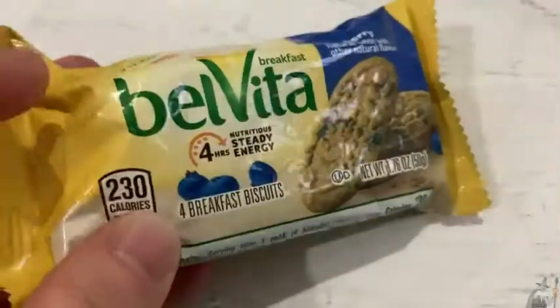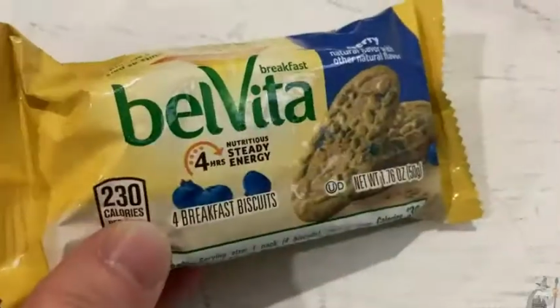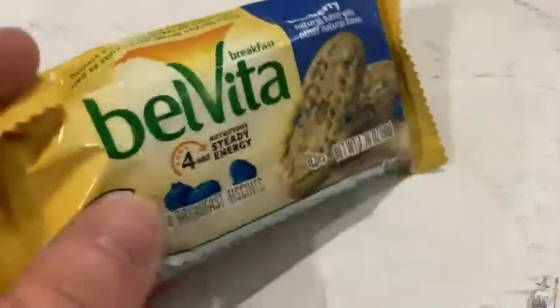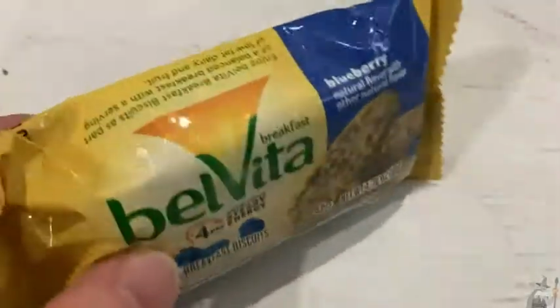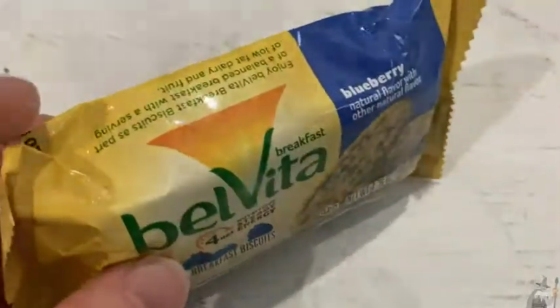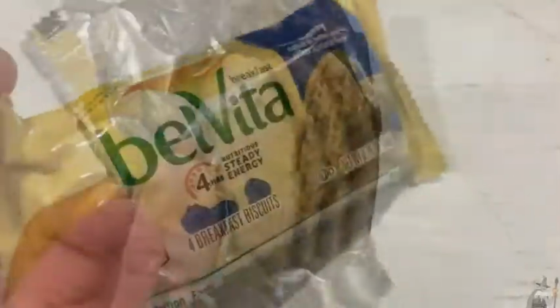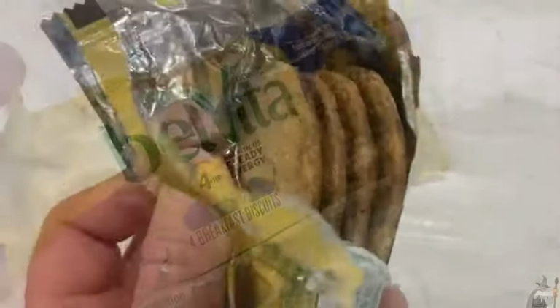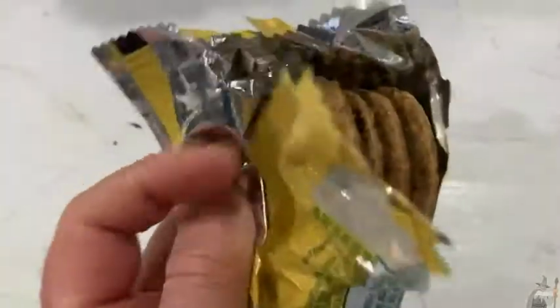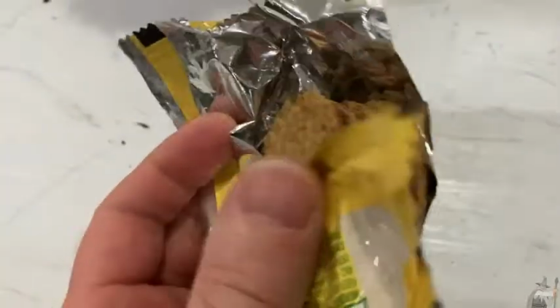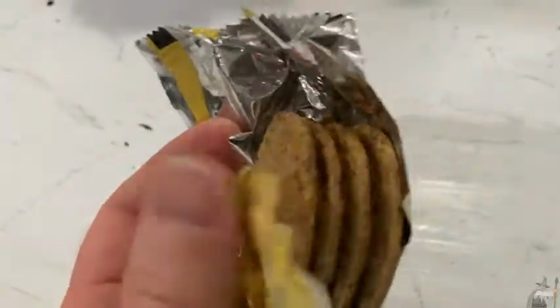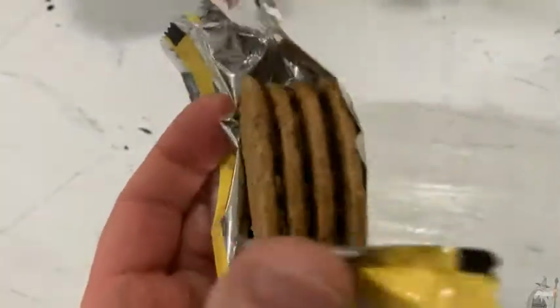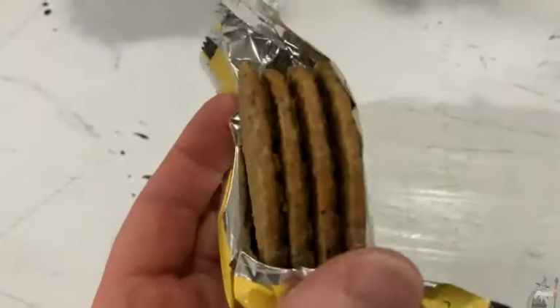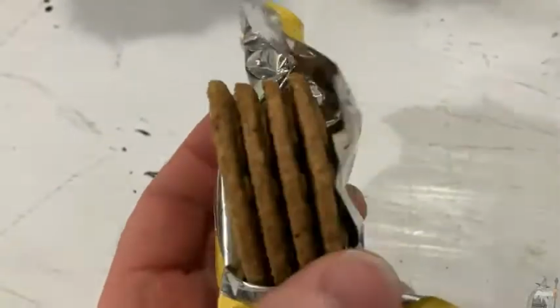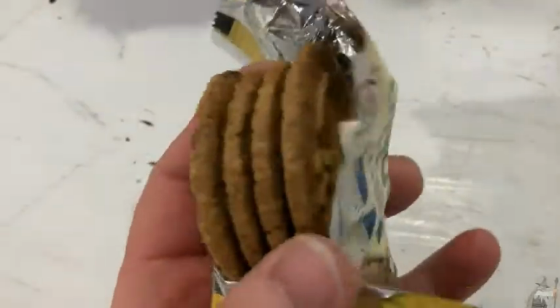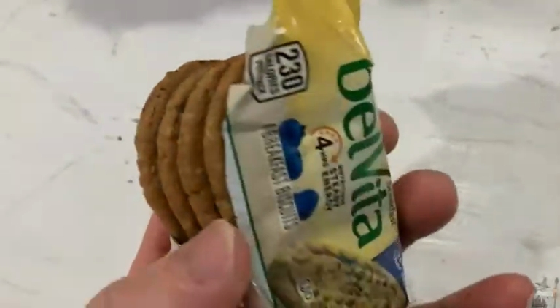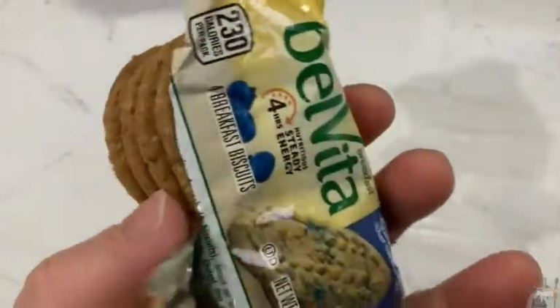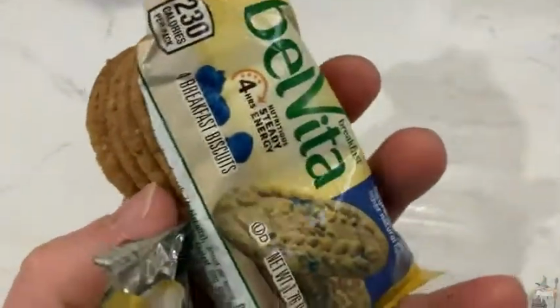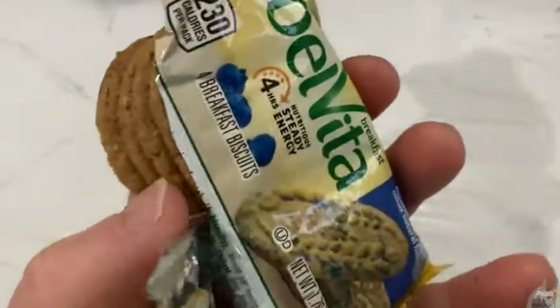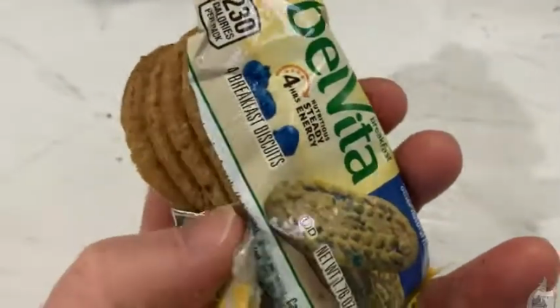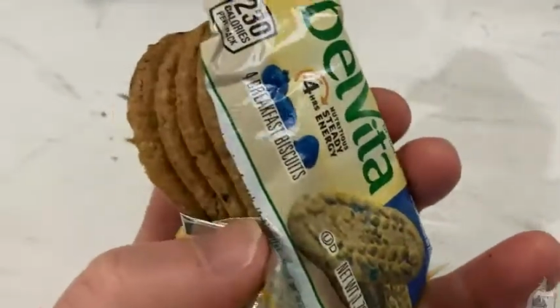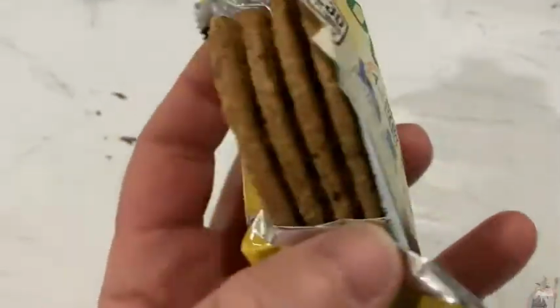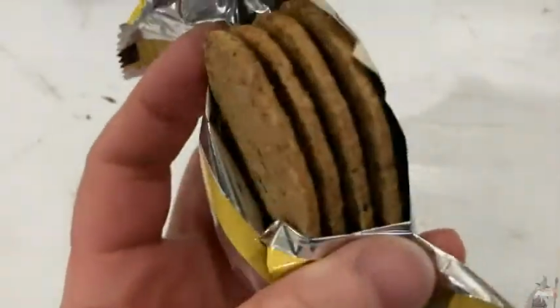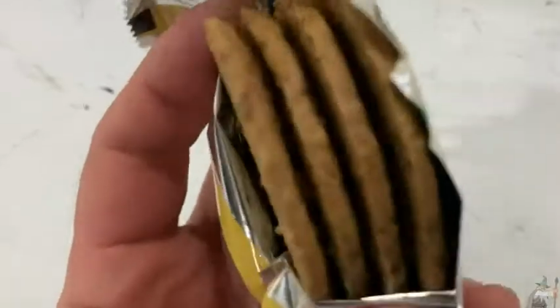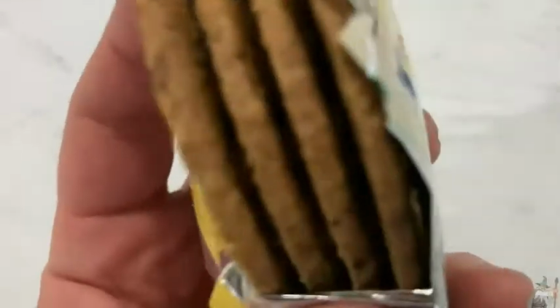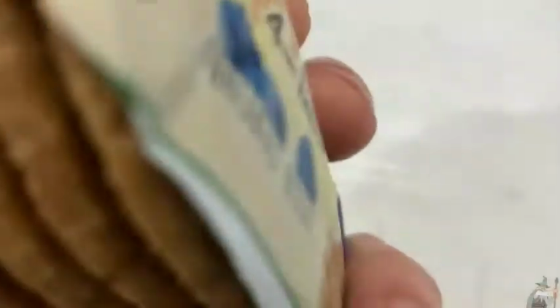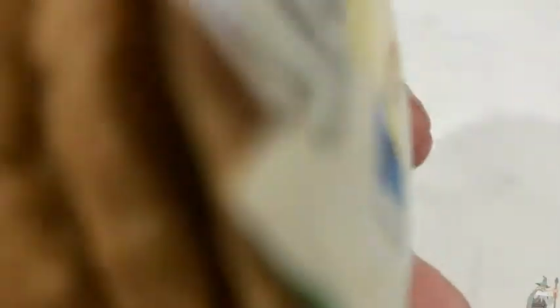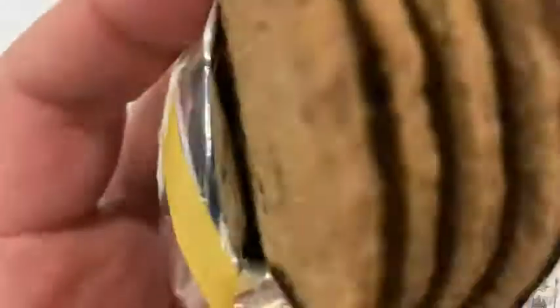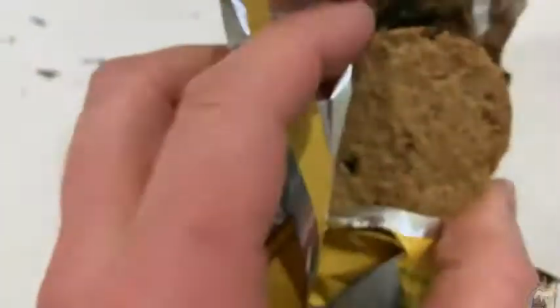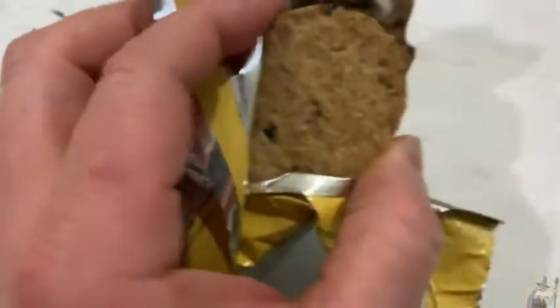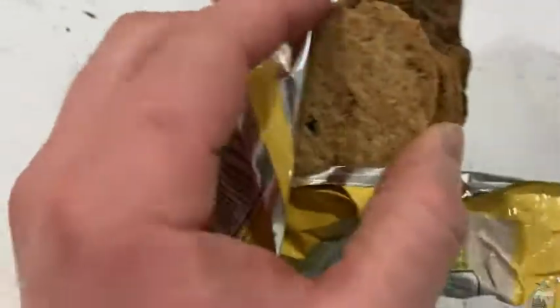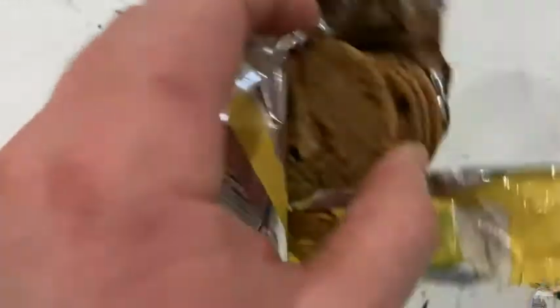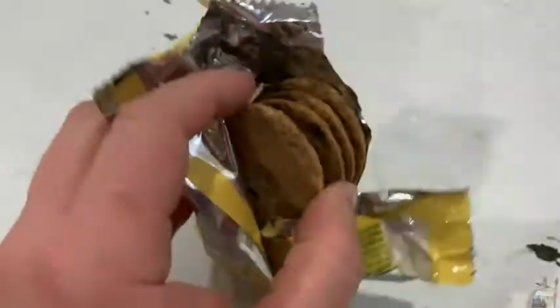I'm going to open this up and try it out. I just opened it up and I can smell it from here. It smells delicious. I can actually smell the blueberries, which is pretty ridiculous. What a nice smell.